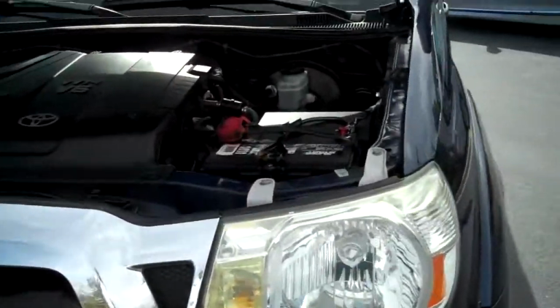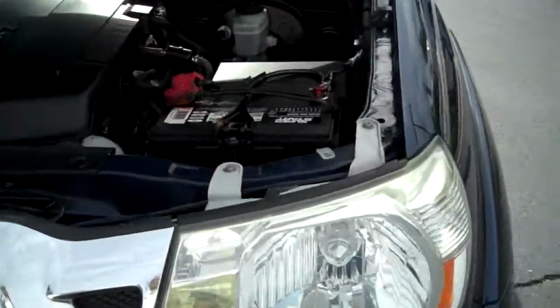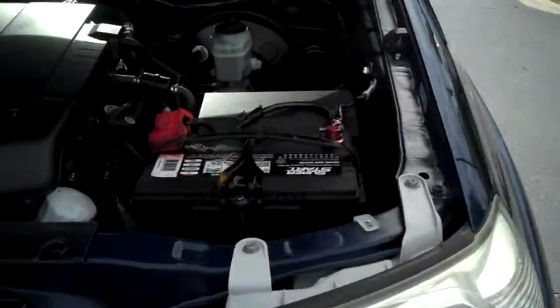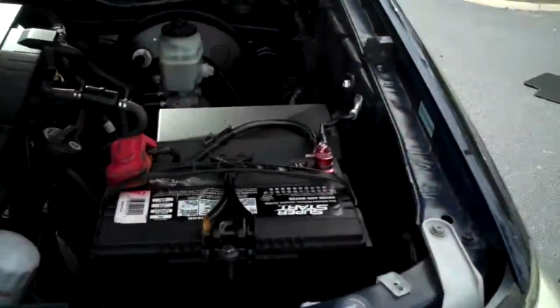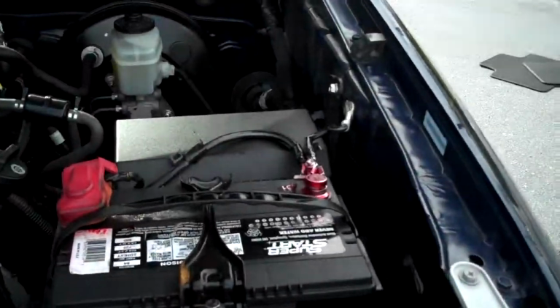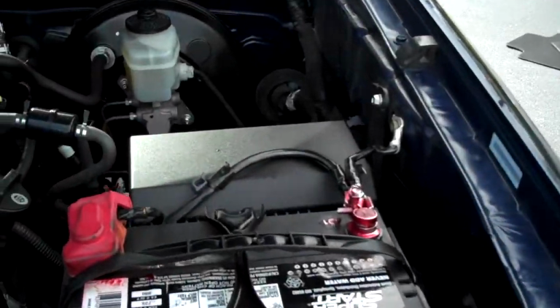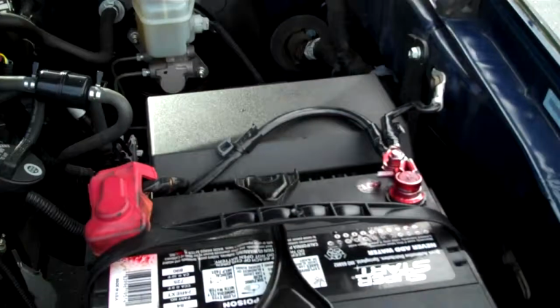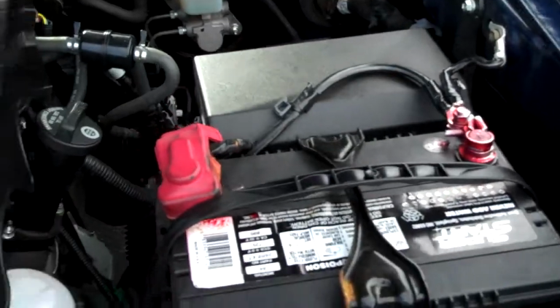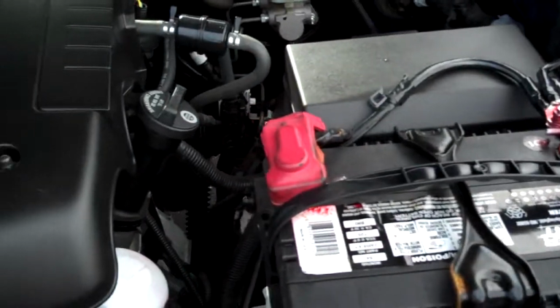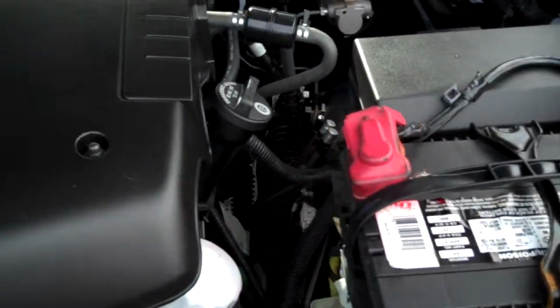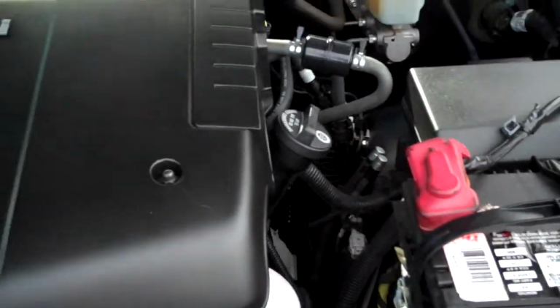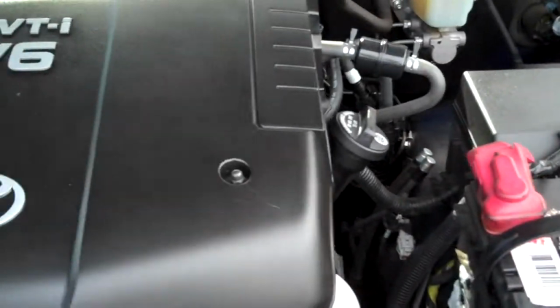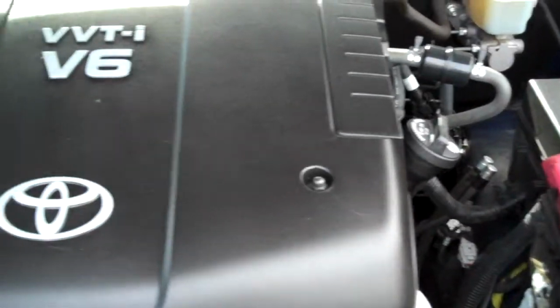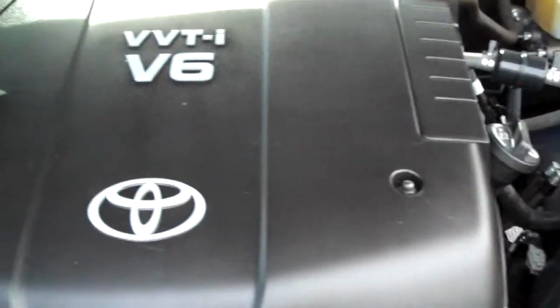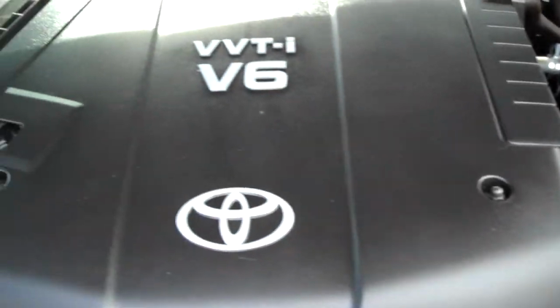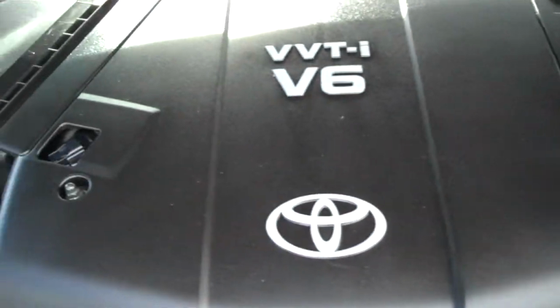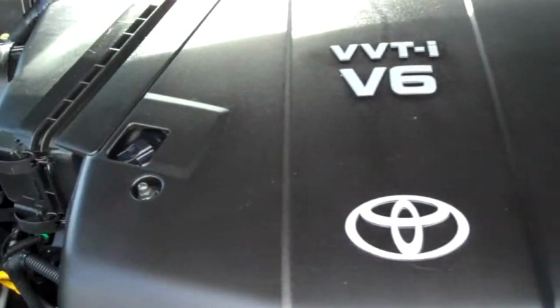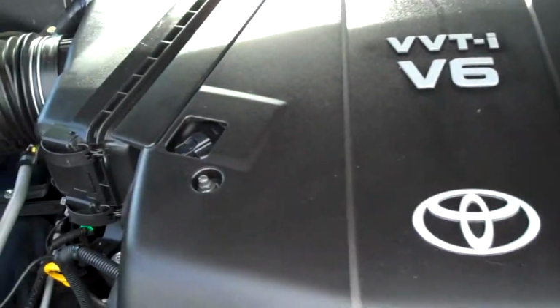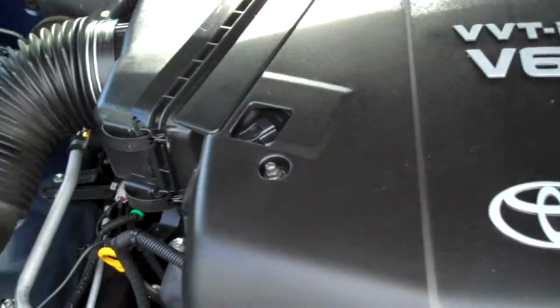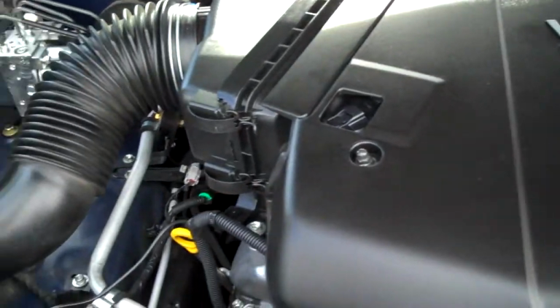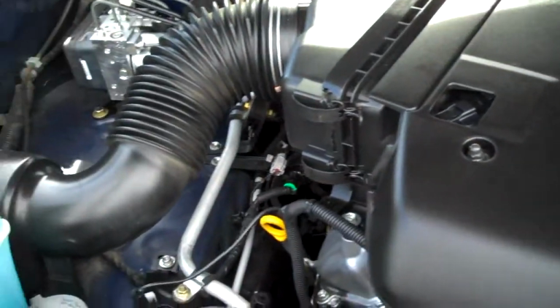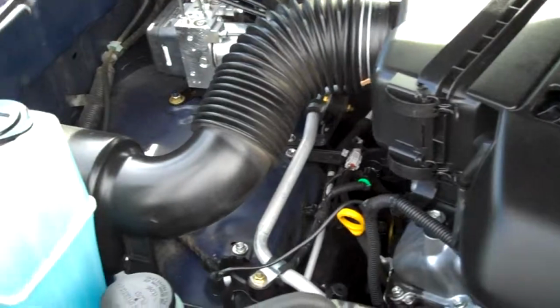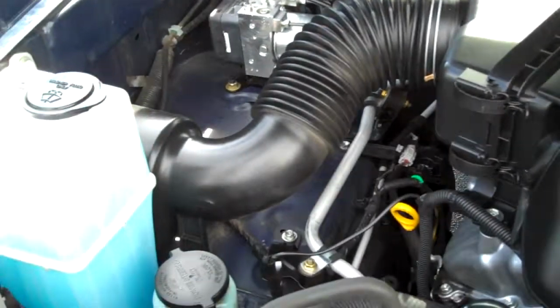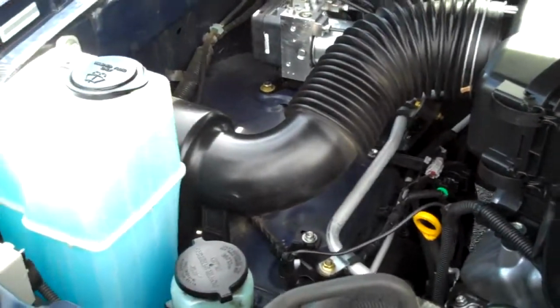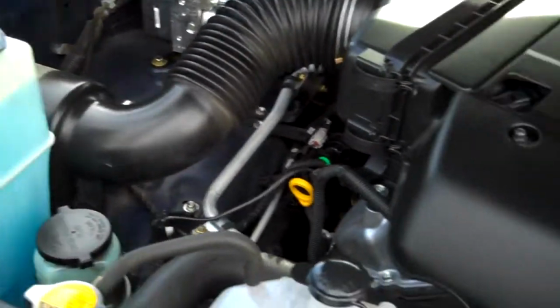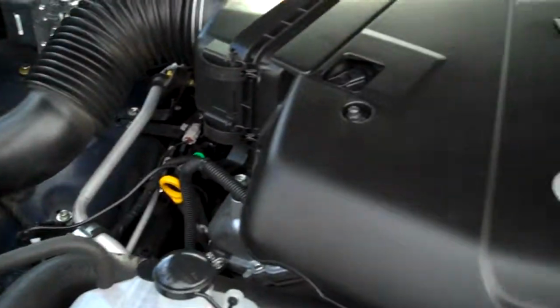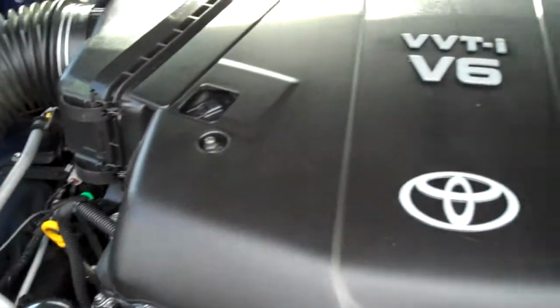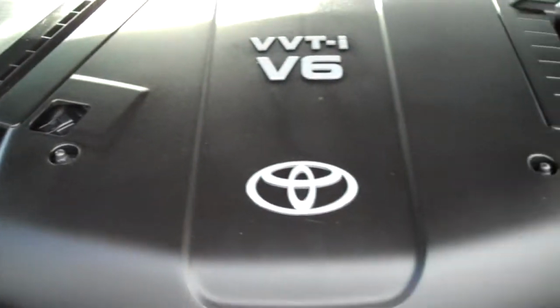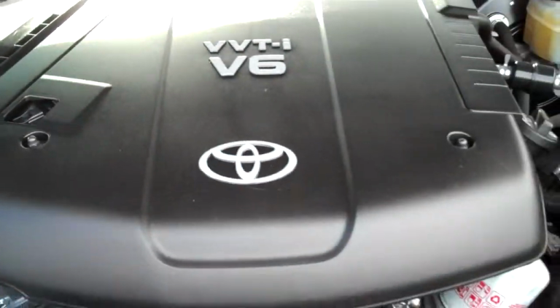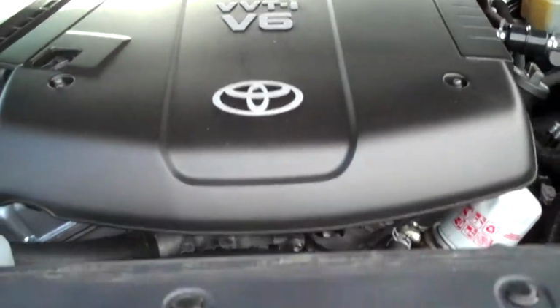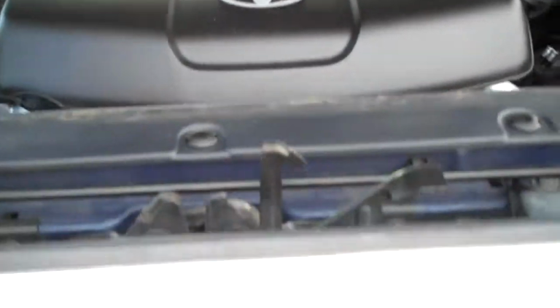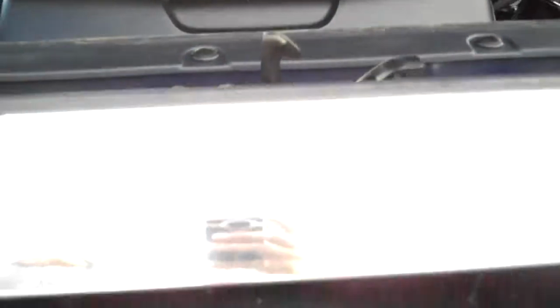This one here is a 2007 Toyota Tacoma with a 4.0 liter V6 with 236 horsepower. It is a four-wheel drive and has a locking rear differential.